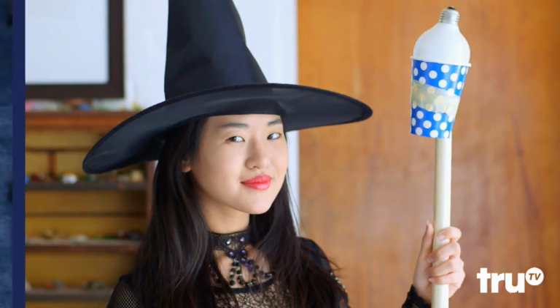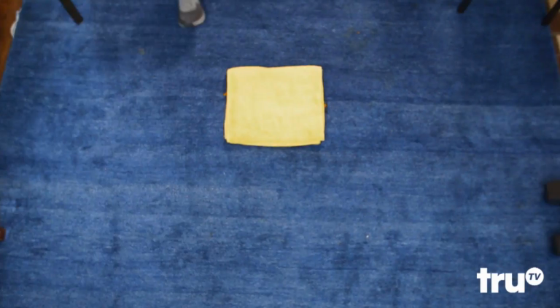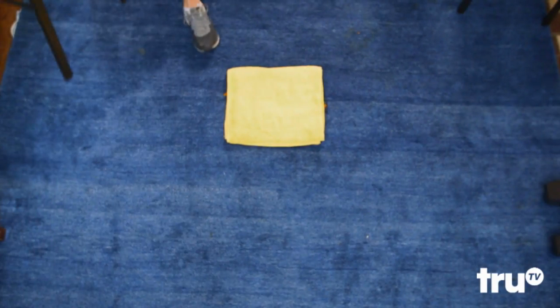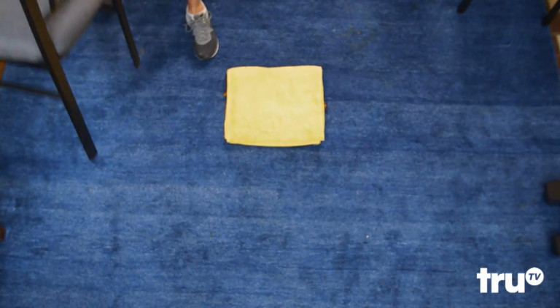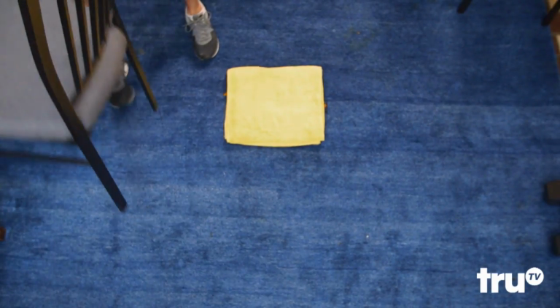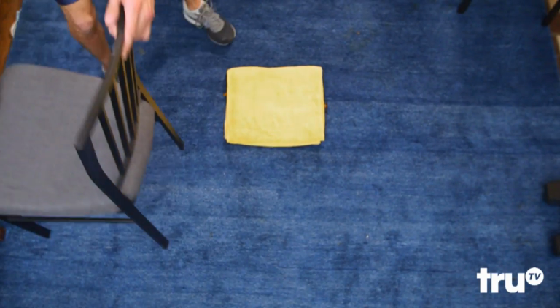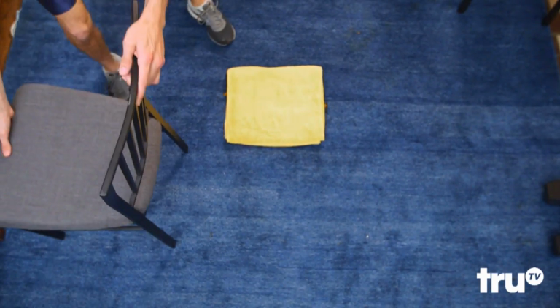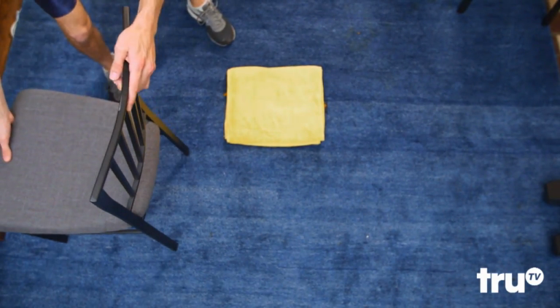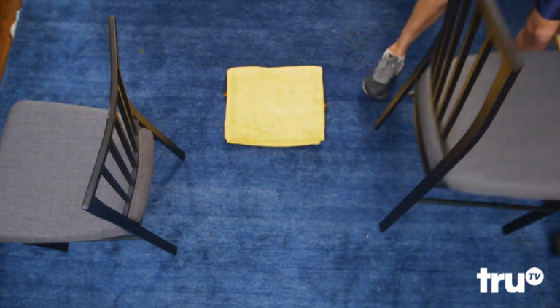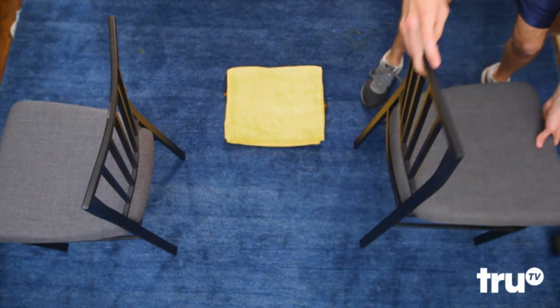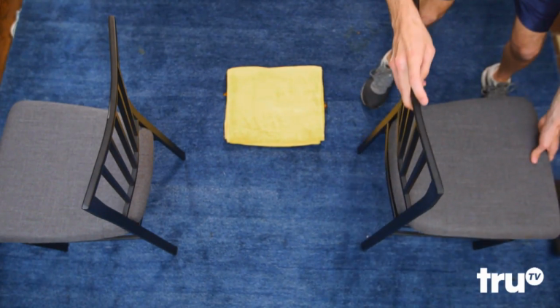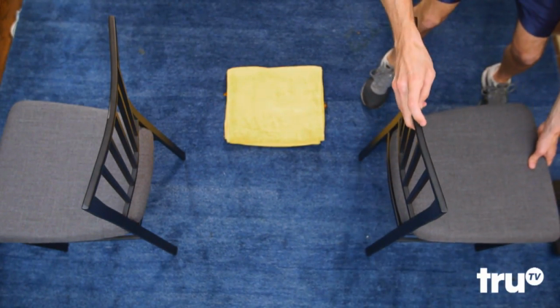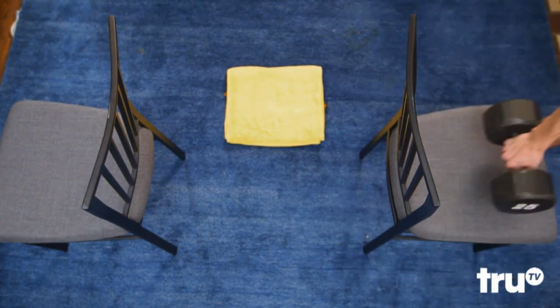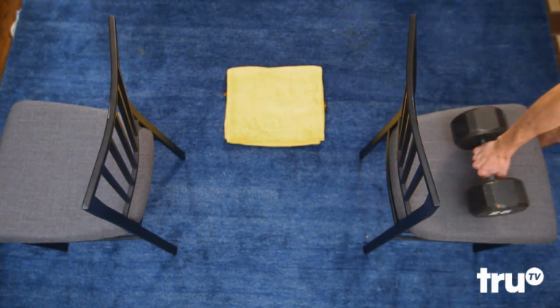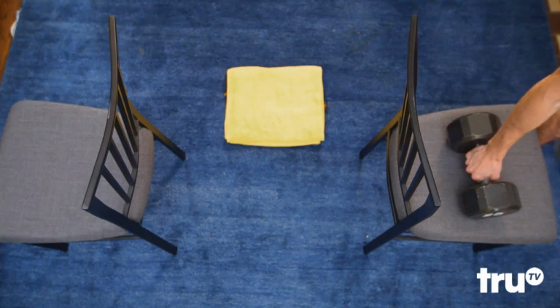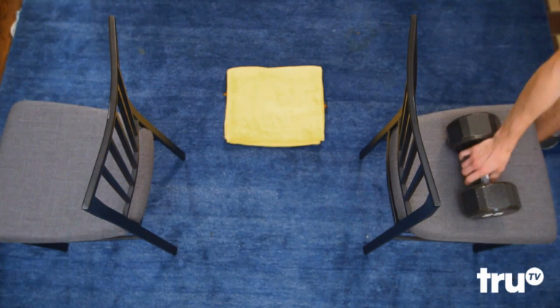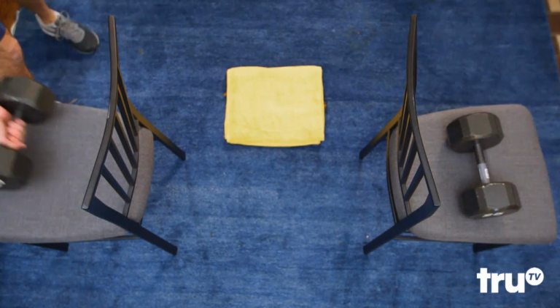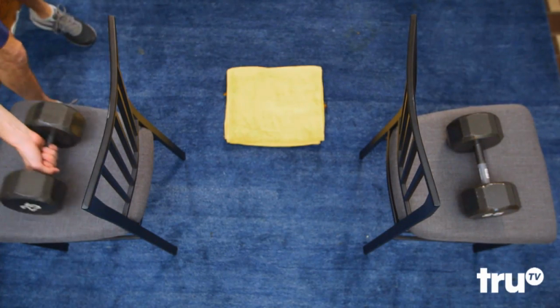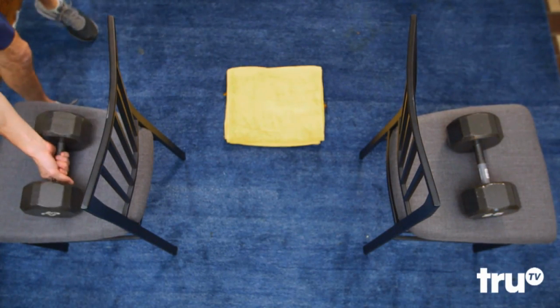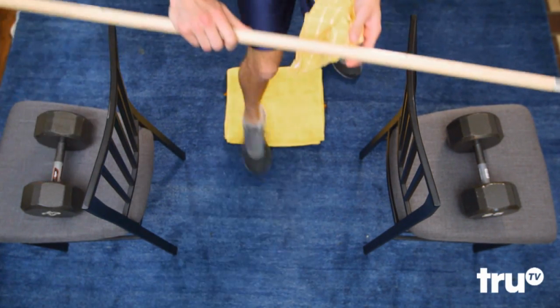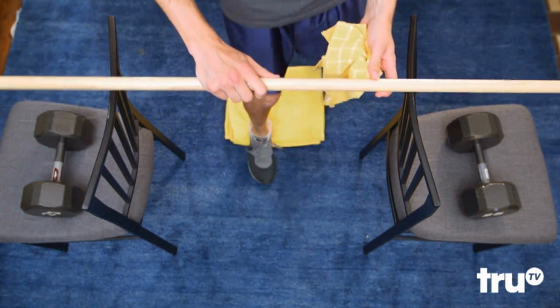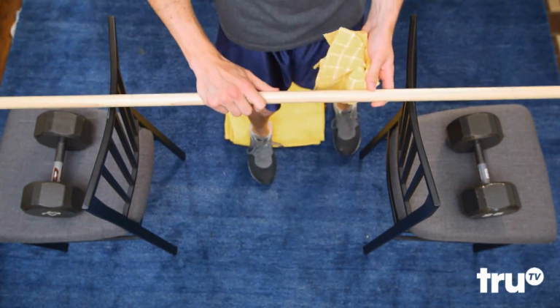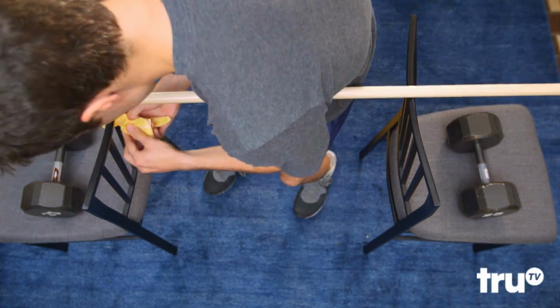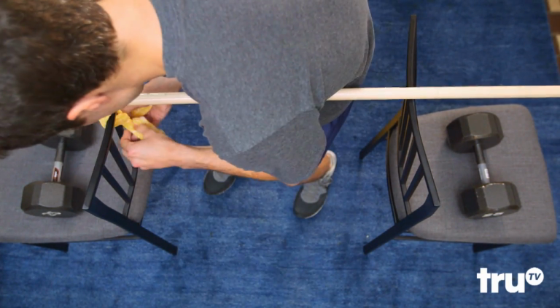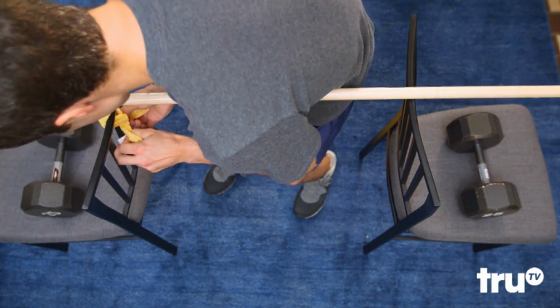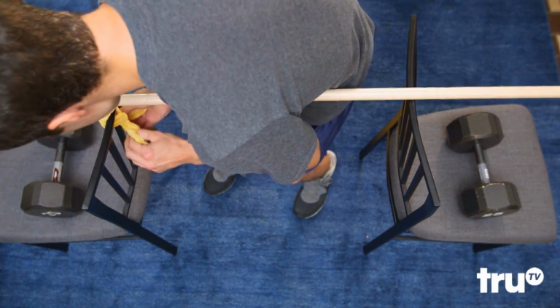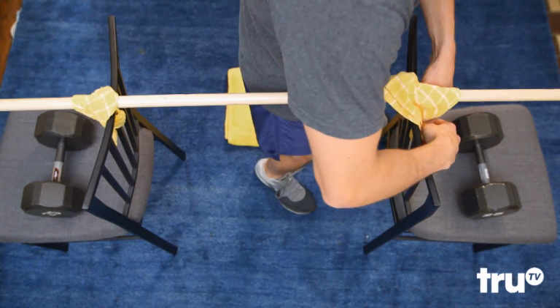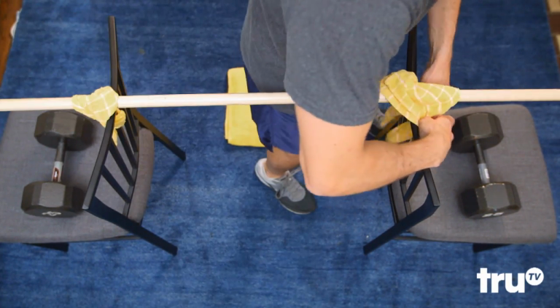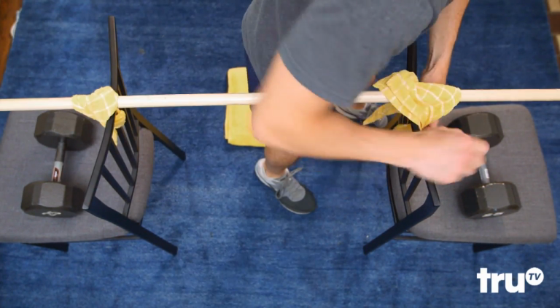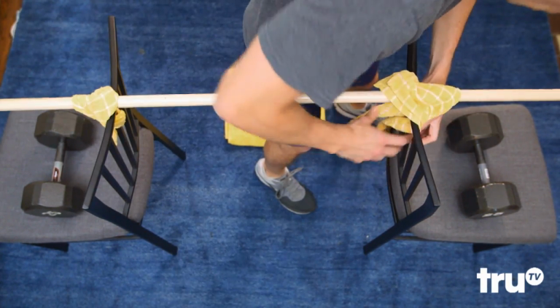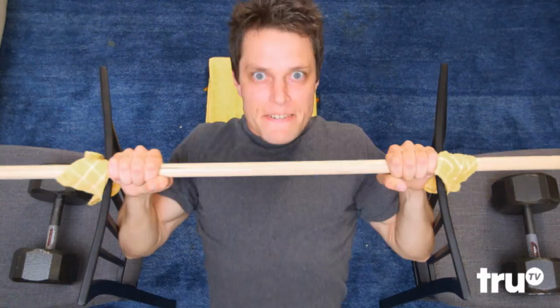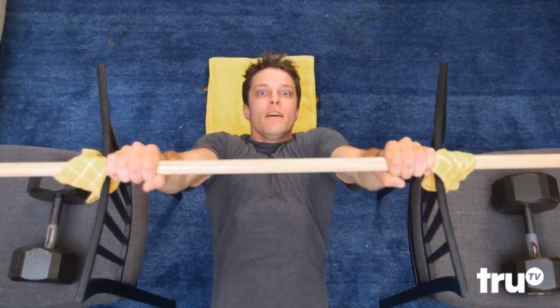Want awesome pecs but can't get to the gym? Put together a pull-up bar at home with a towel, two weighted chairs, and a broomstick.